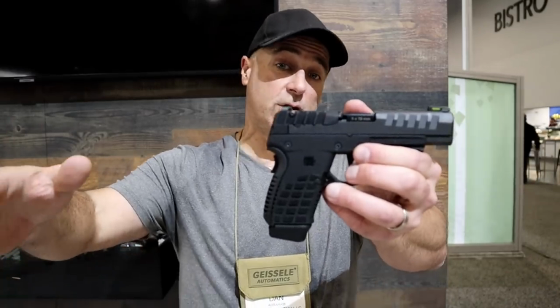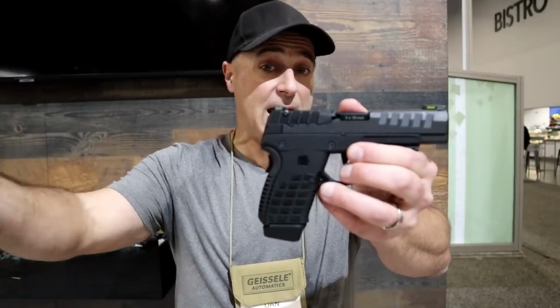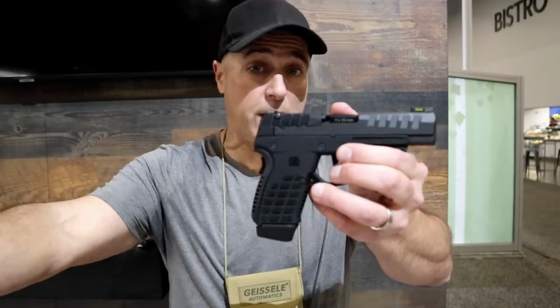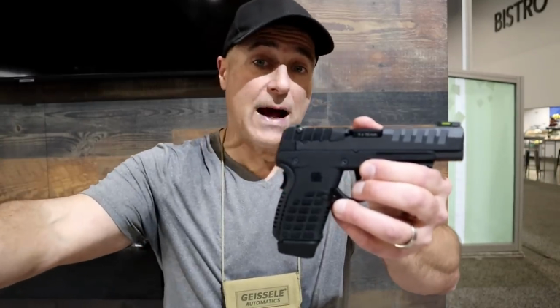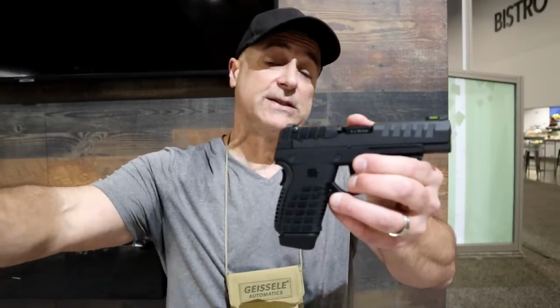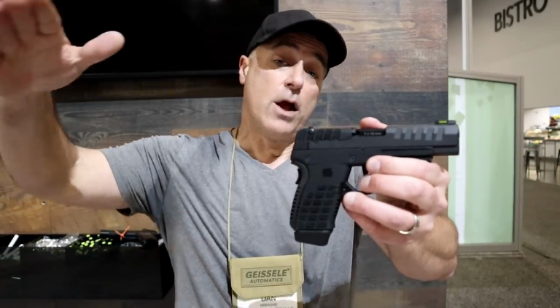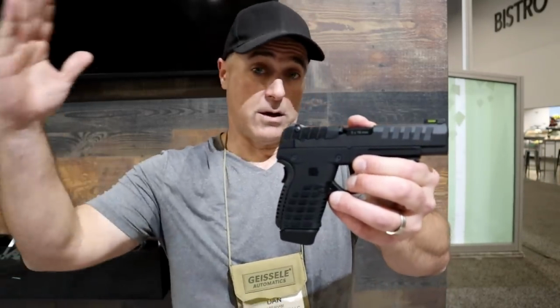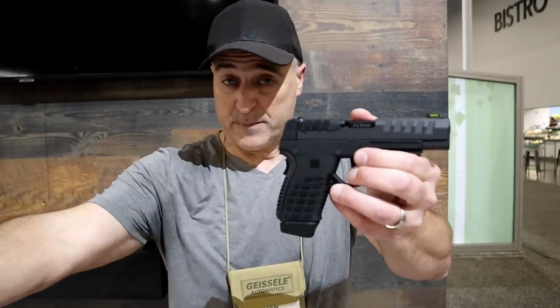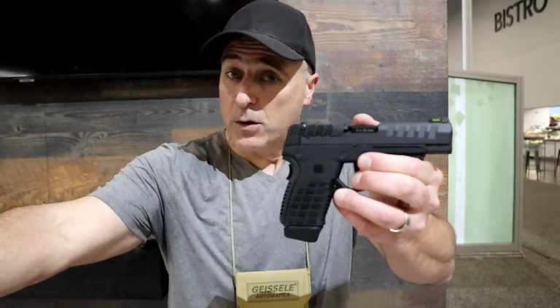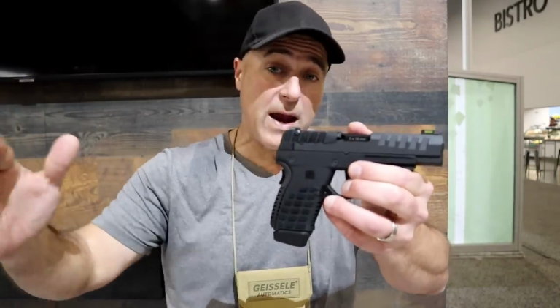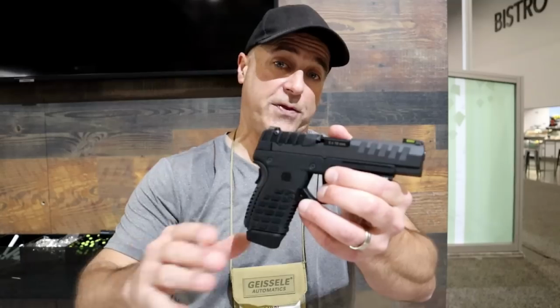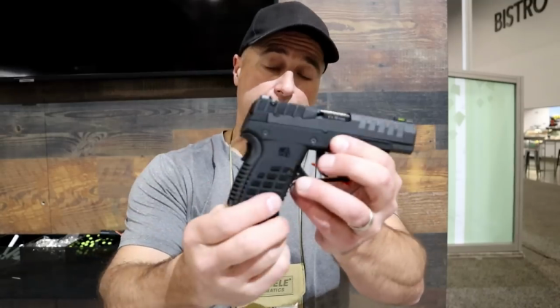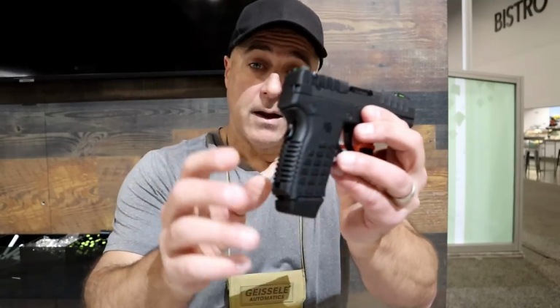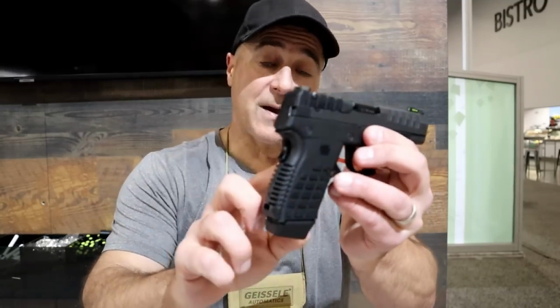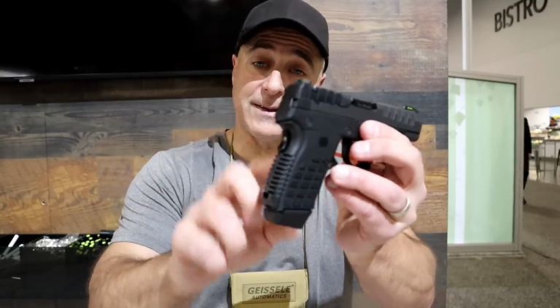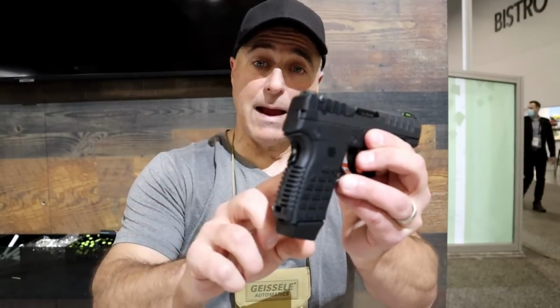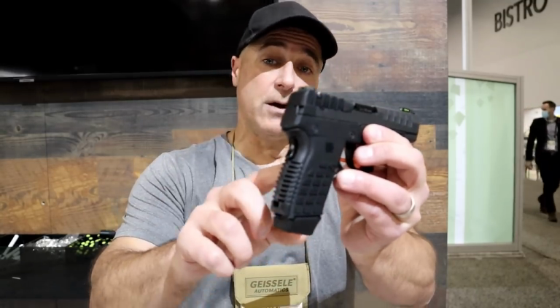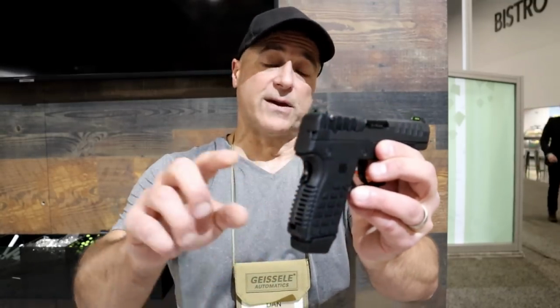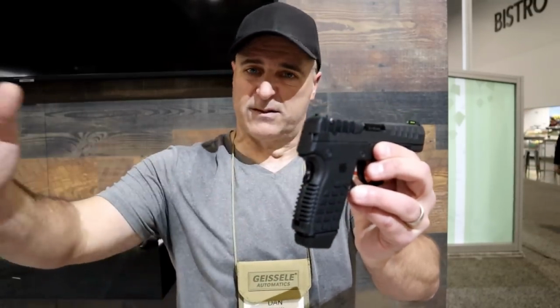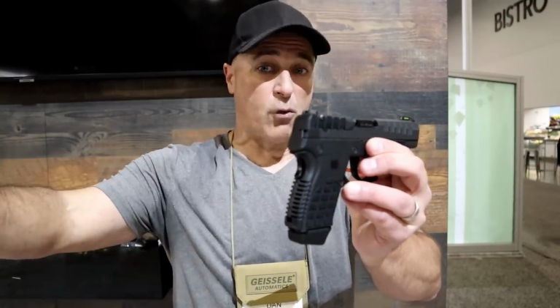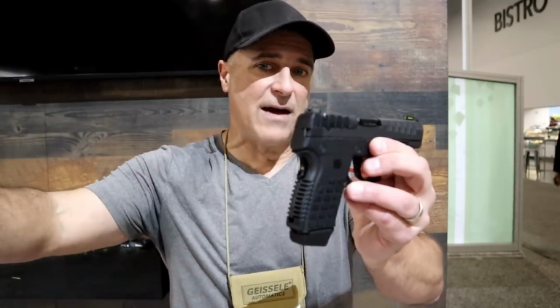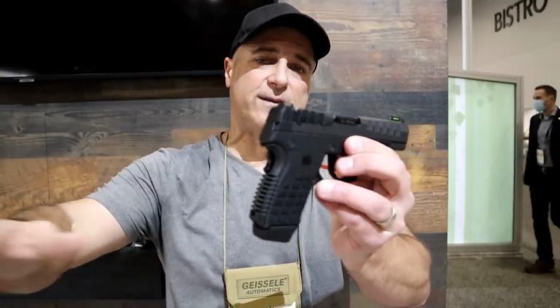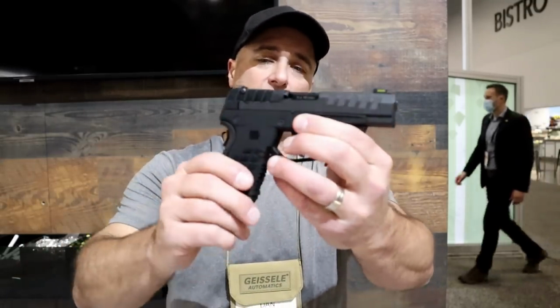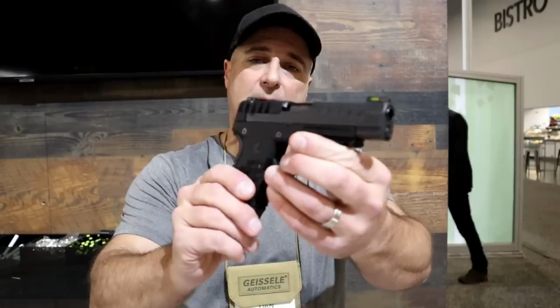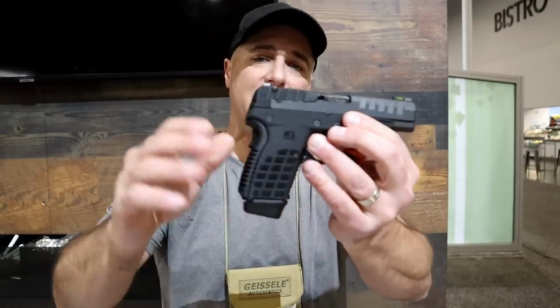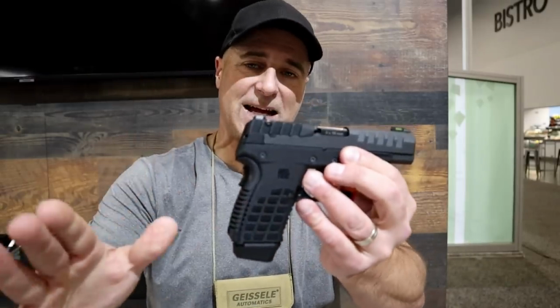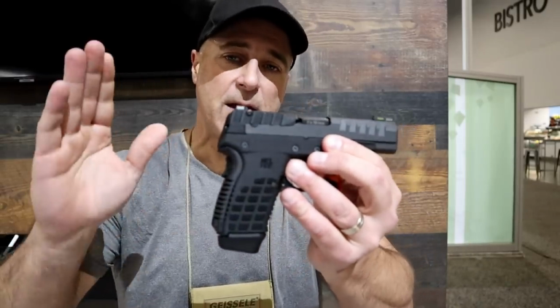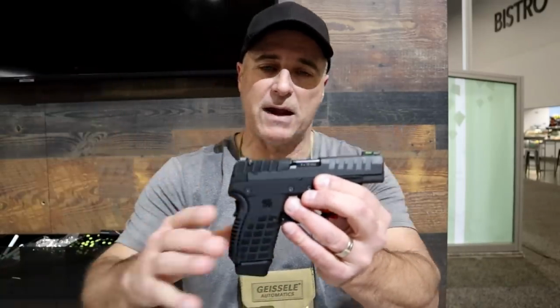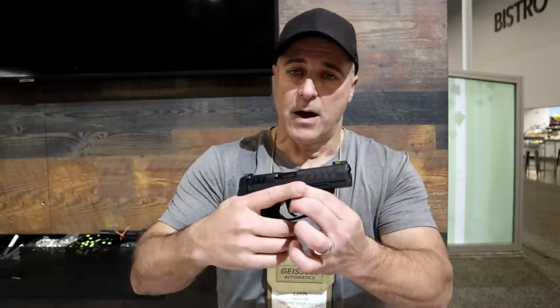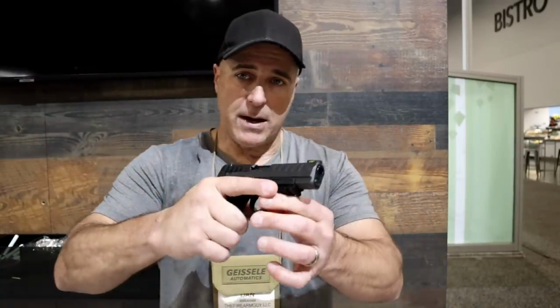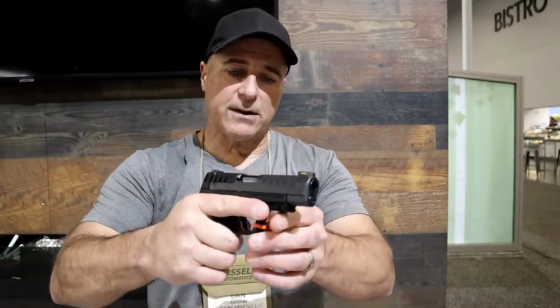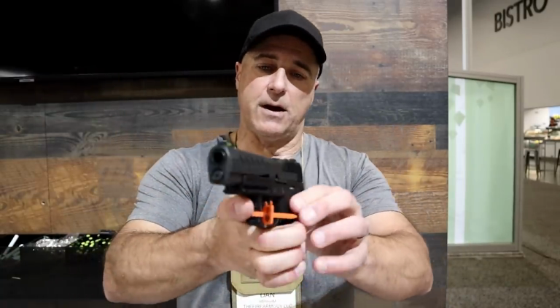You're looking at 21 ounces loaded. The typical weight with a subcompact 9mm double stack is like 25 or 26 ounces, so it is lighter. It is also less expensive. But it doesn't end here.